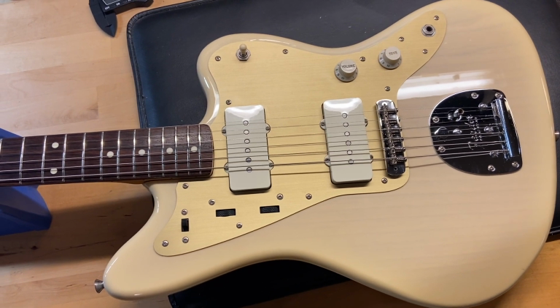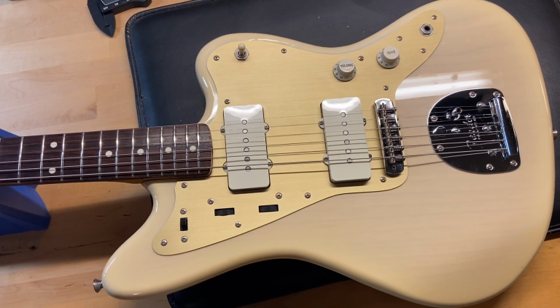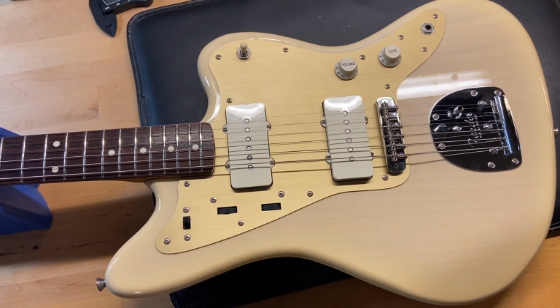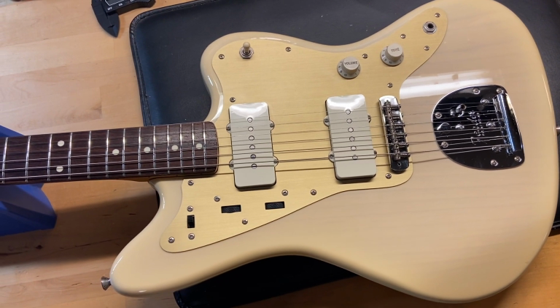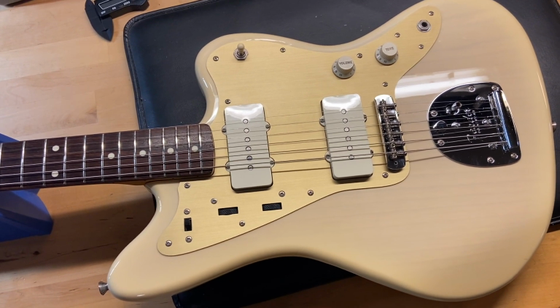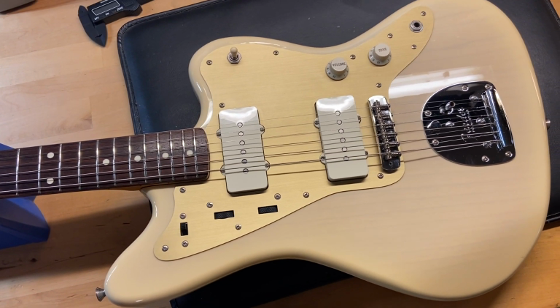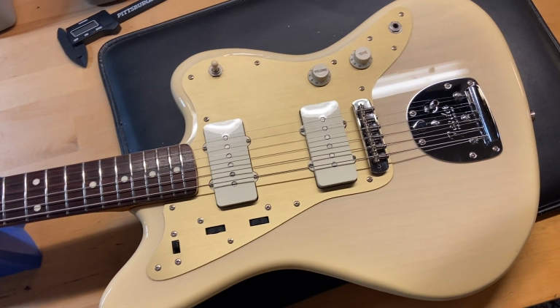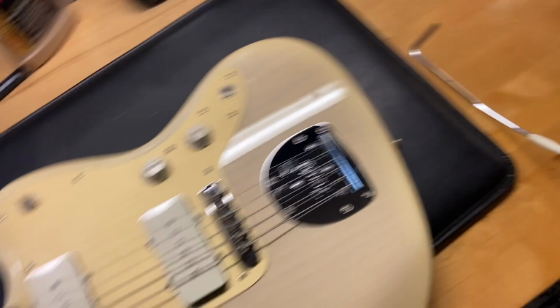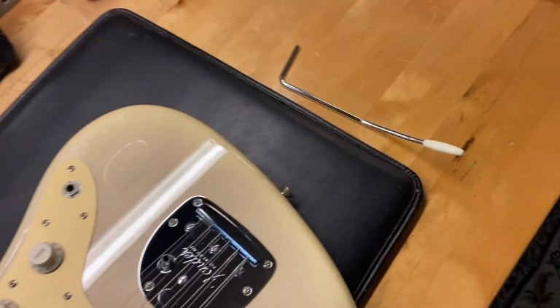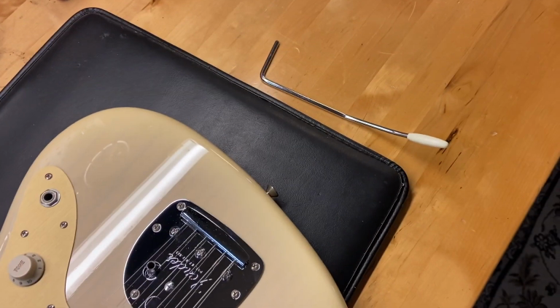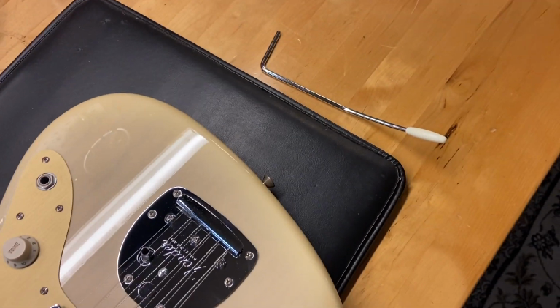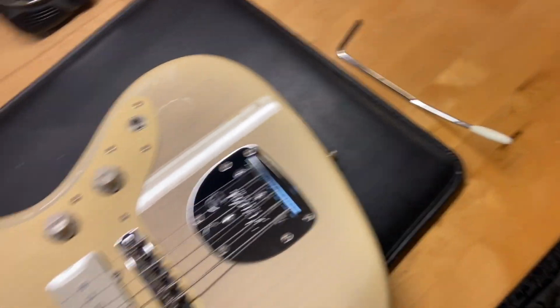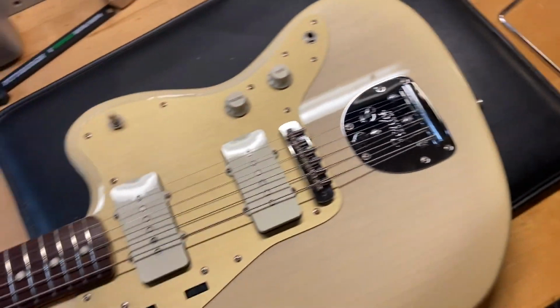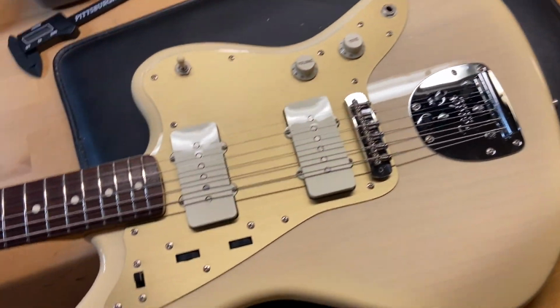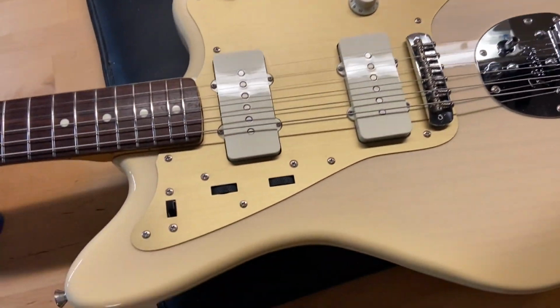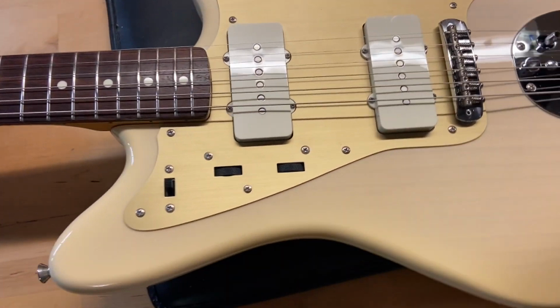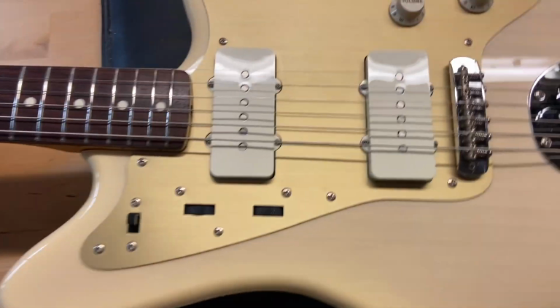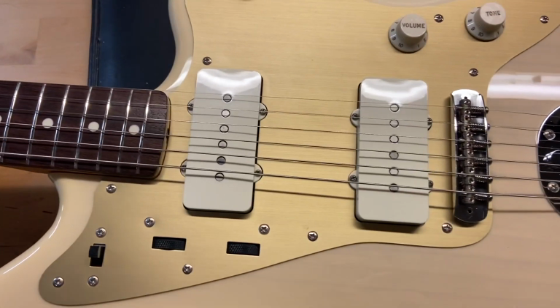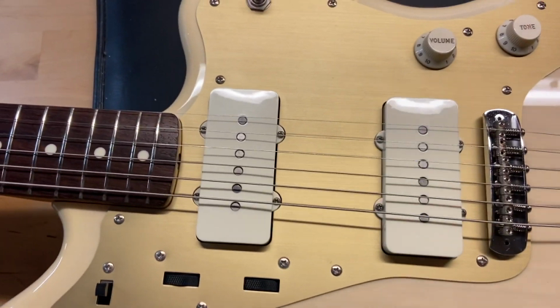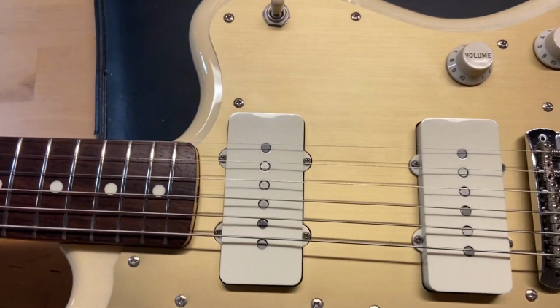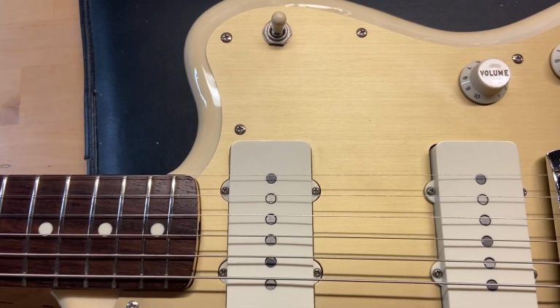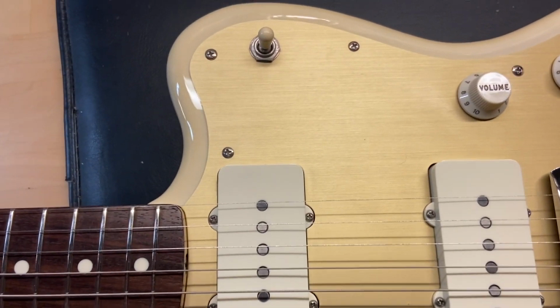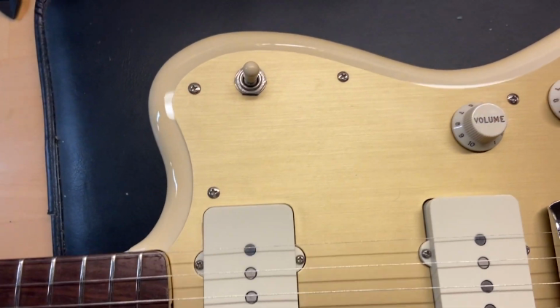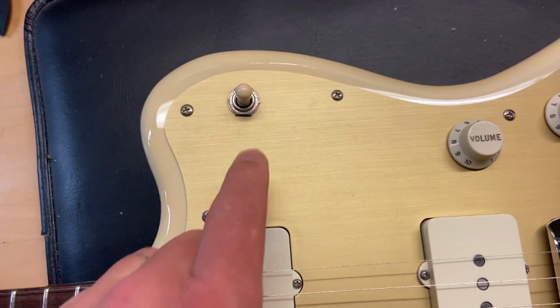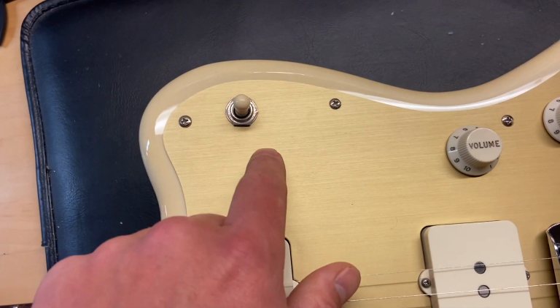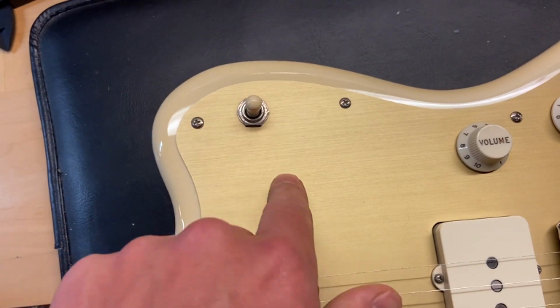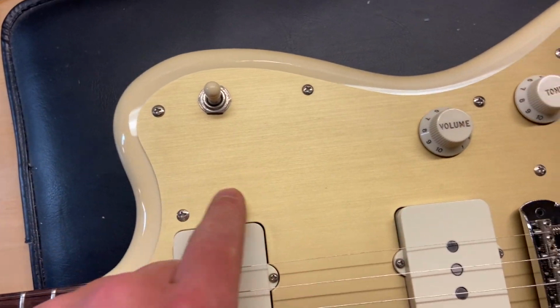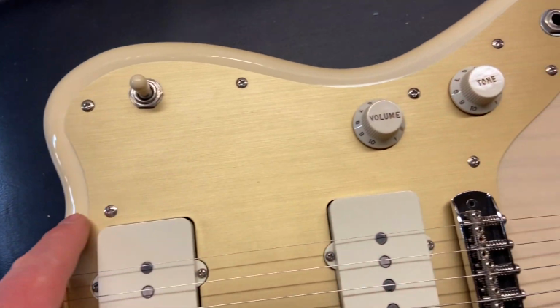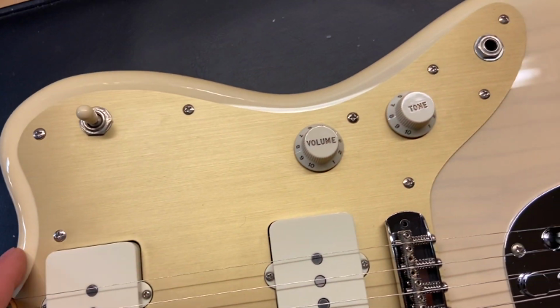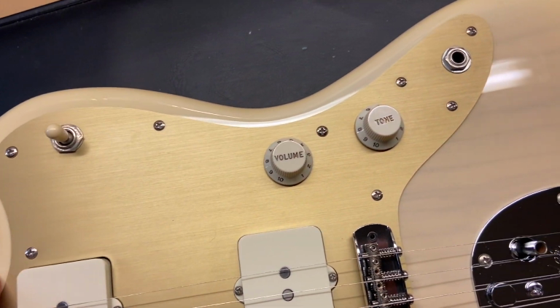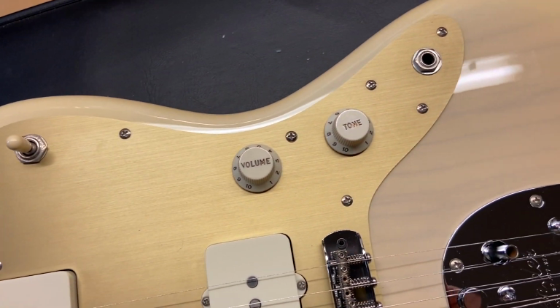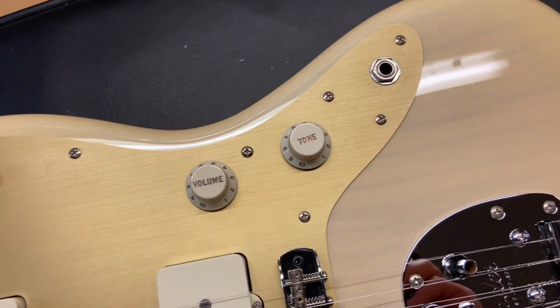It has the original pickups and a rosewood fingerboard. It does come with the tremolo bar. The anodized pickguard is really cool on this one — very 50s looking.